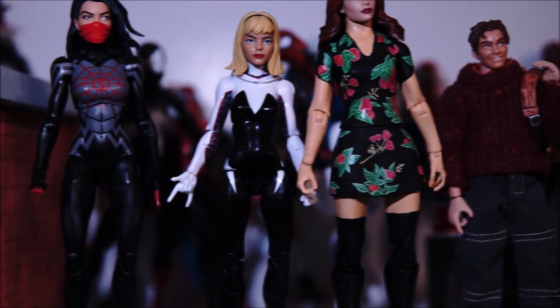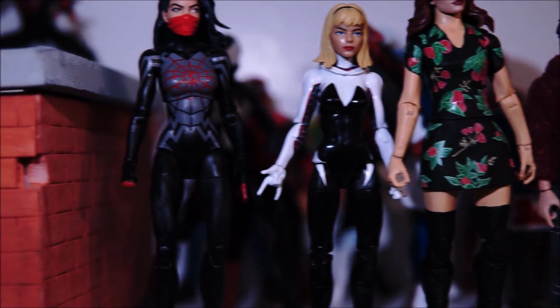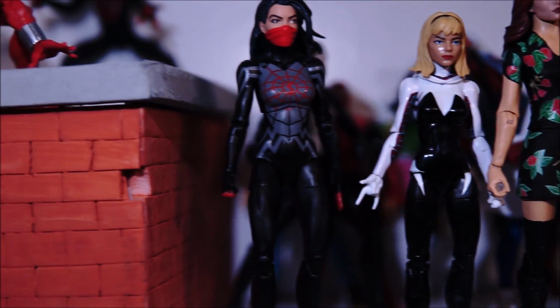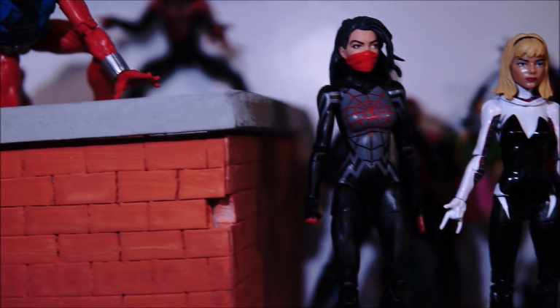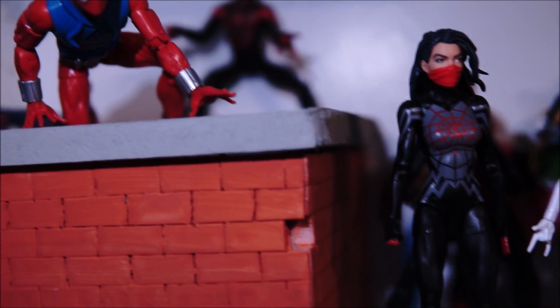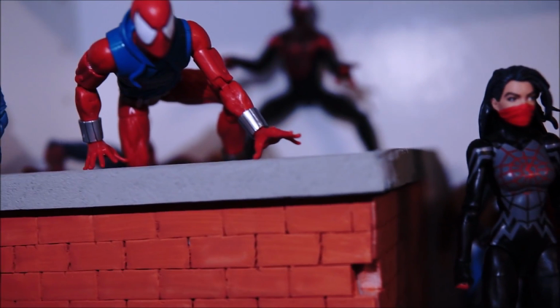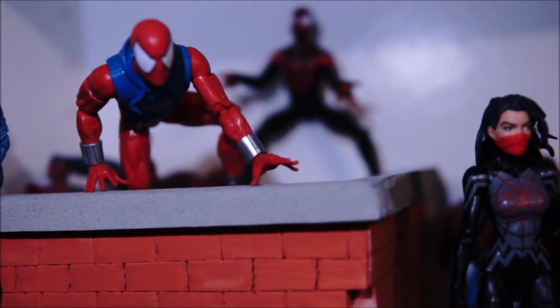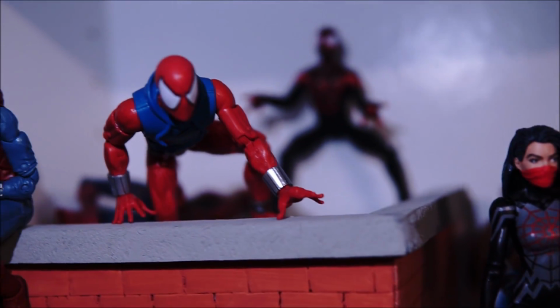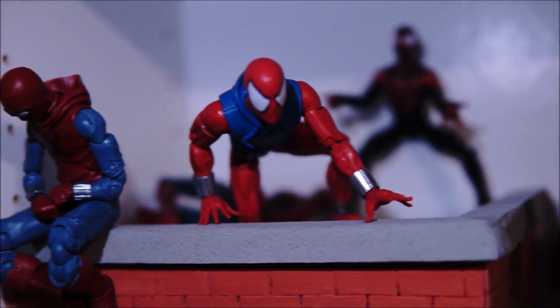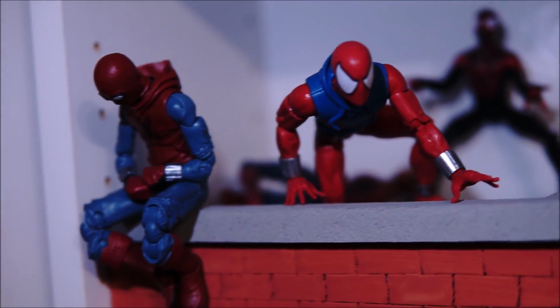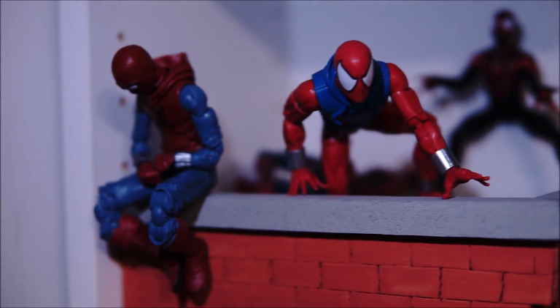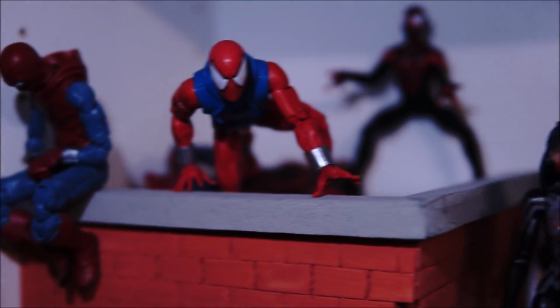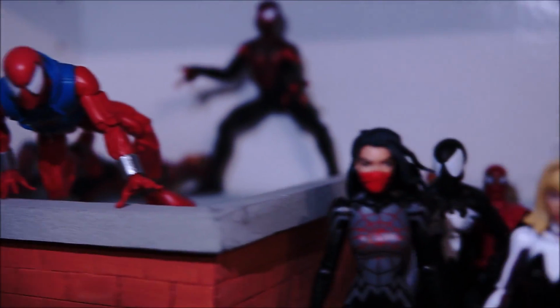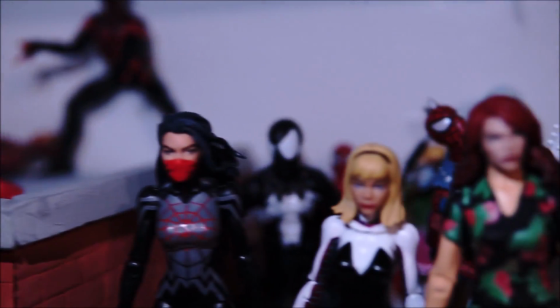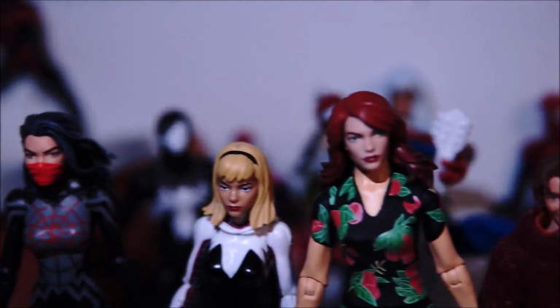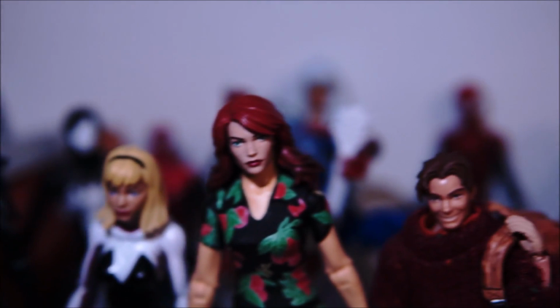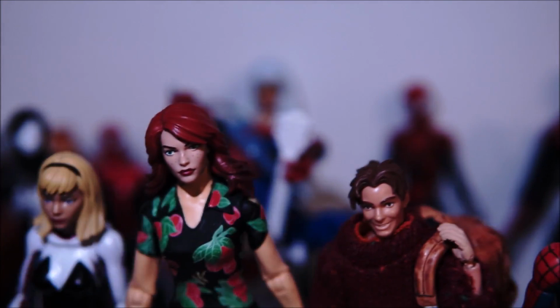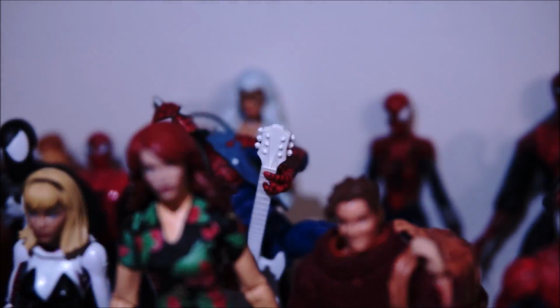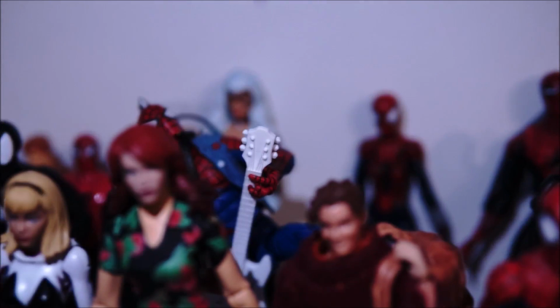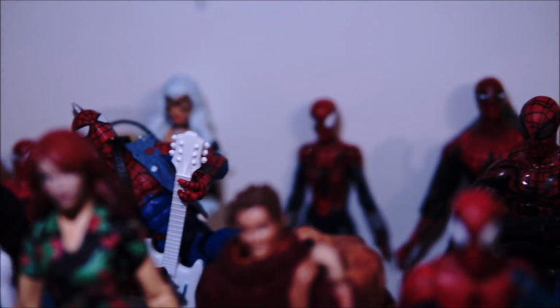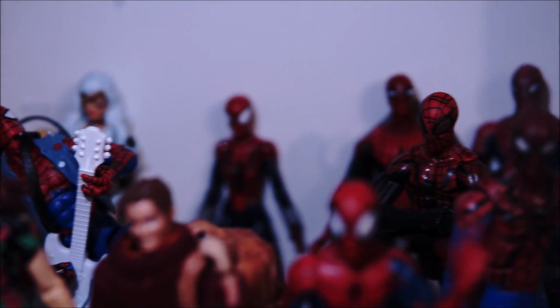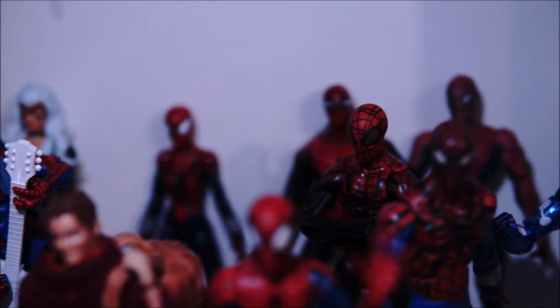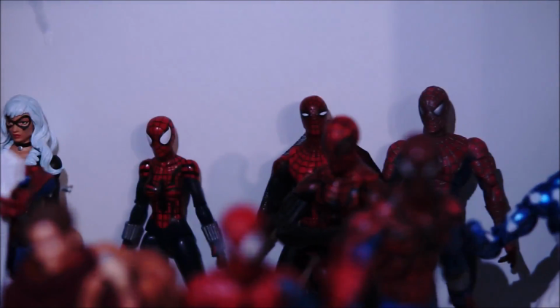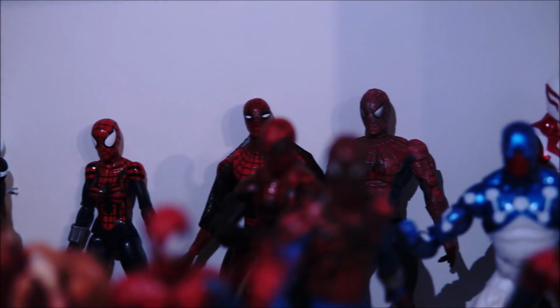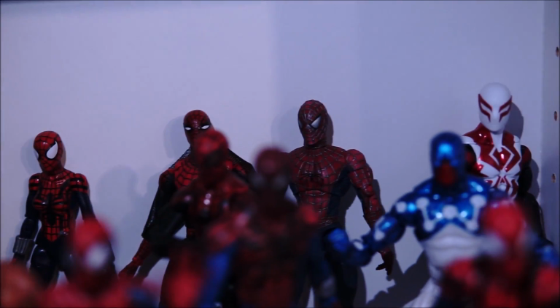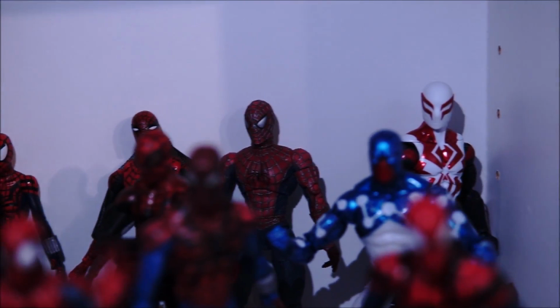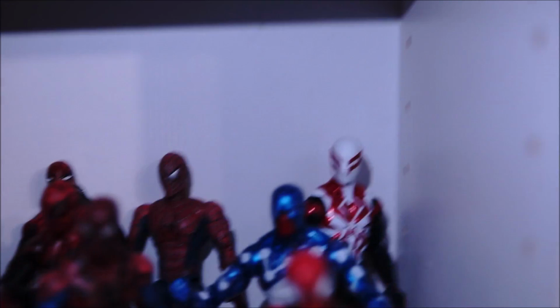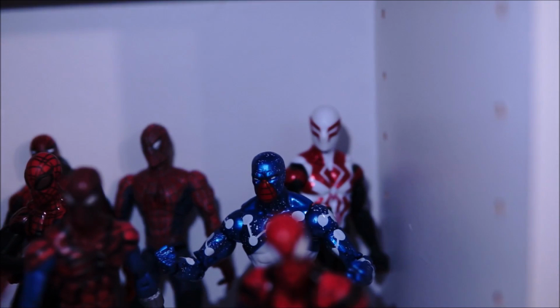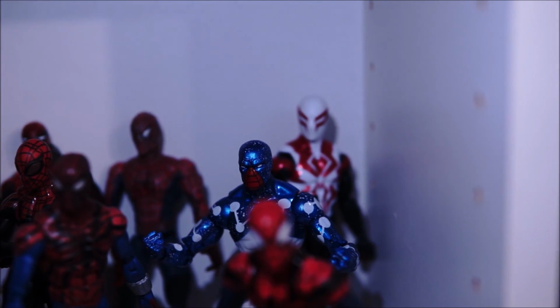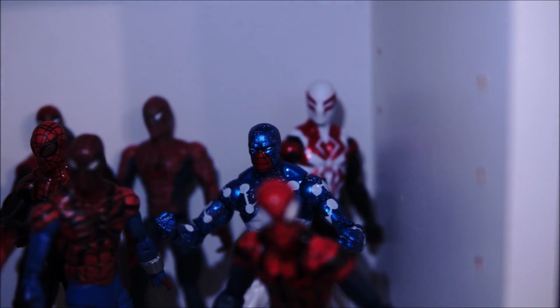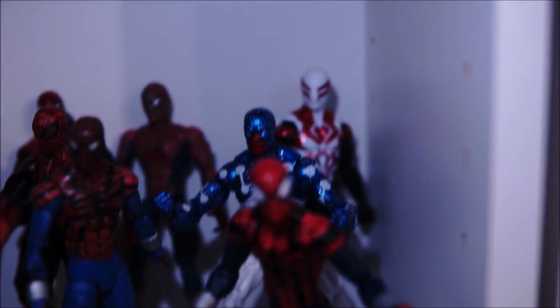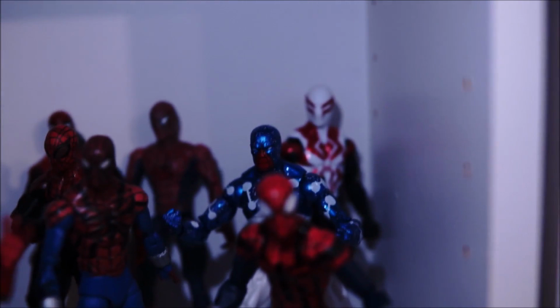And even today, my kid recently got into the 60s cartoon, which is funny, but I'll accept it. And if you're here to watch some toy reviews, then it's likely you've been influenced by Ditko's work, whether you know it or not. So that's definitely a big loss, which leads me to my next topic.